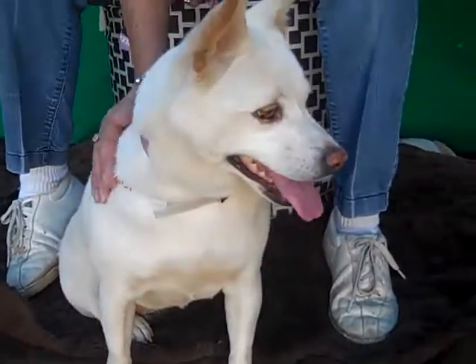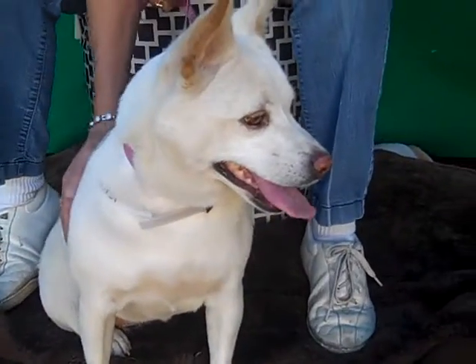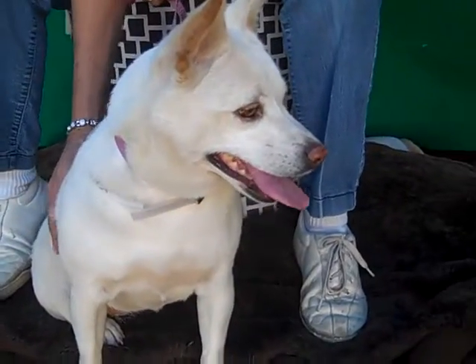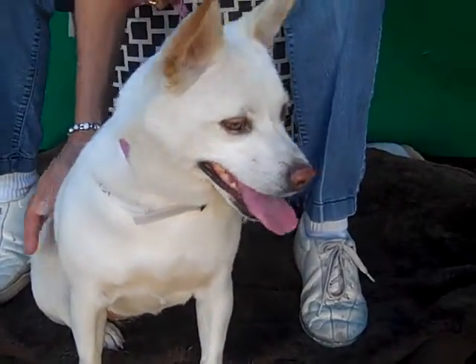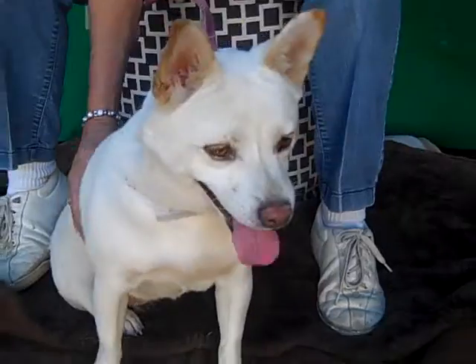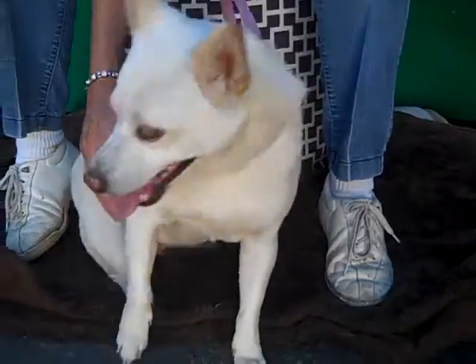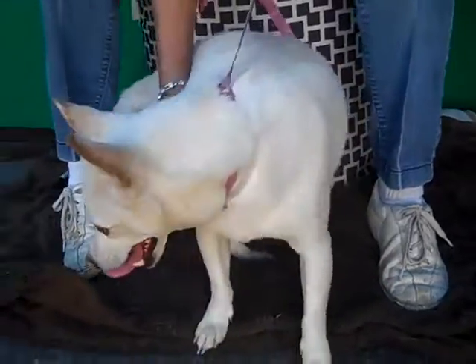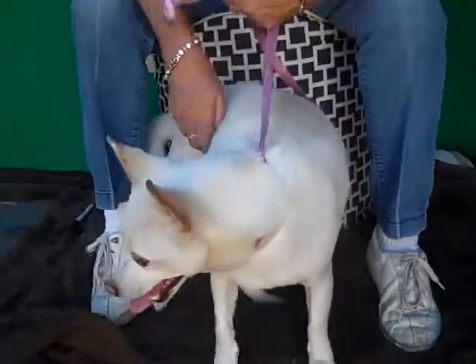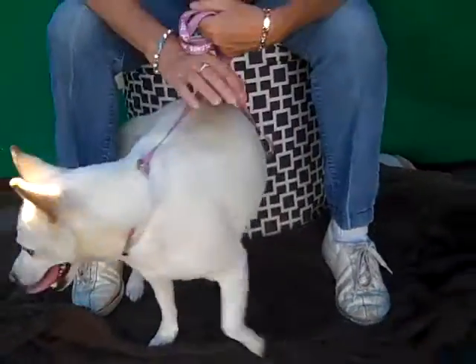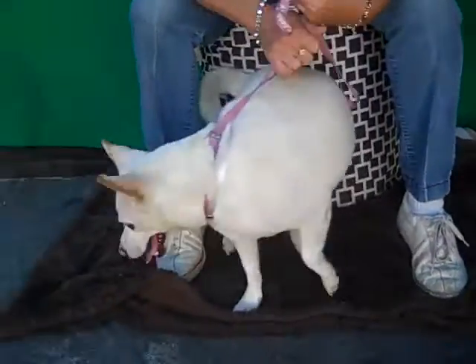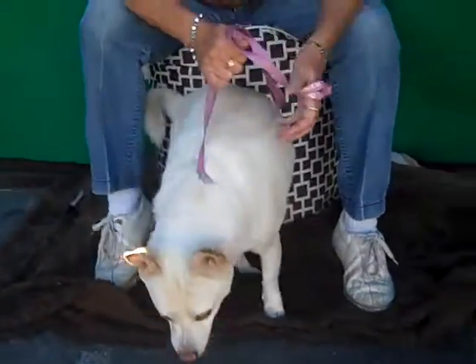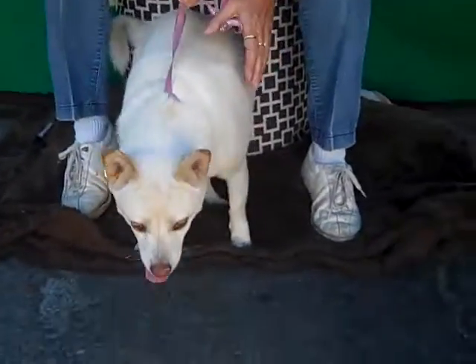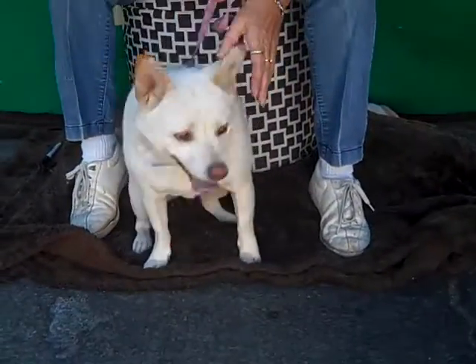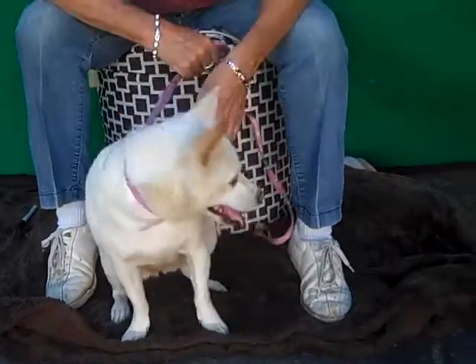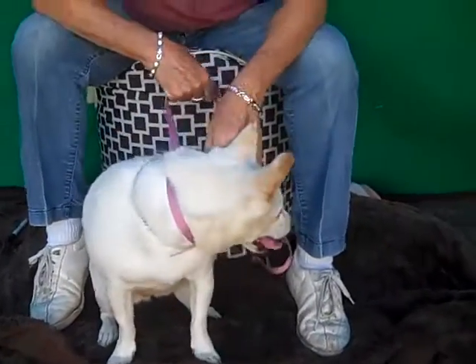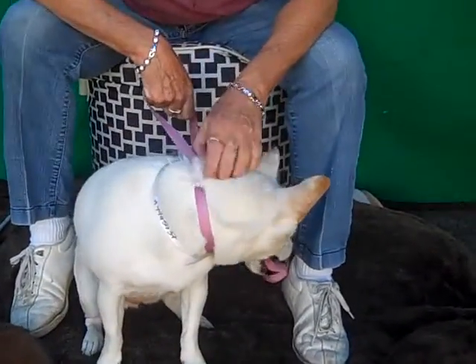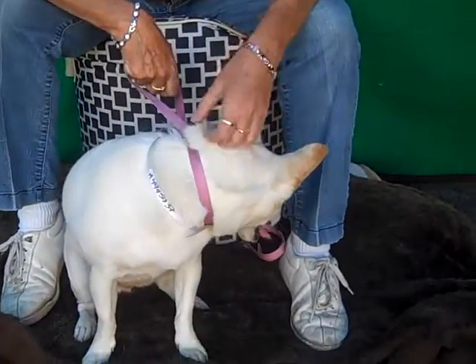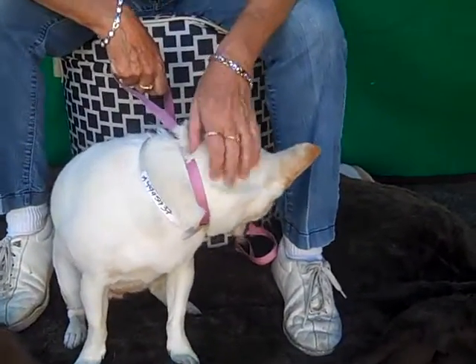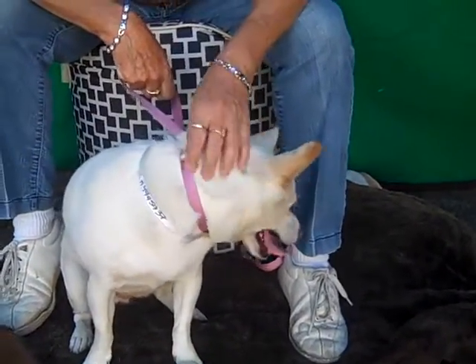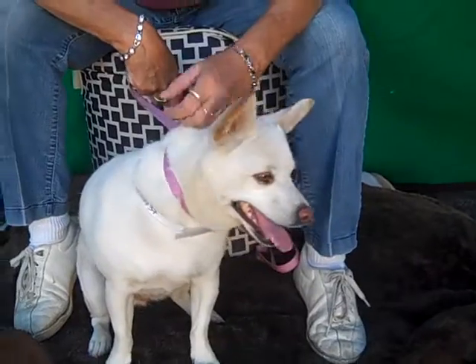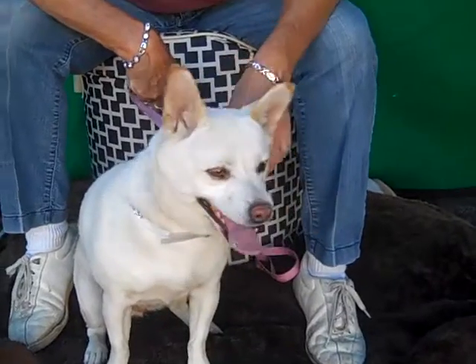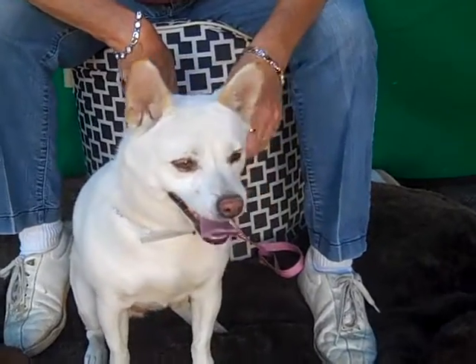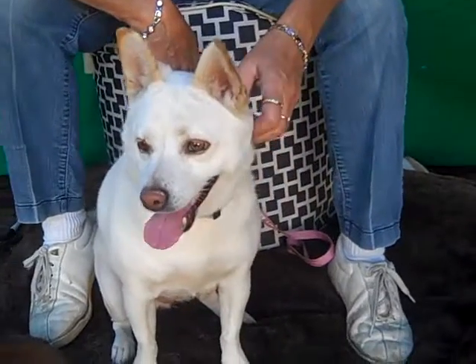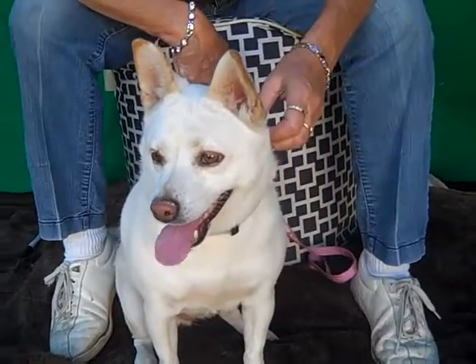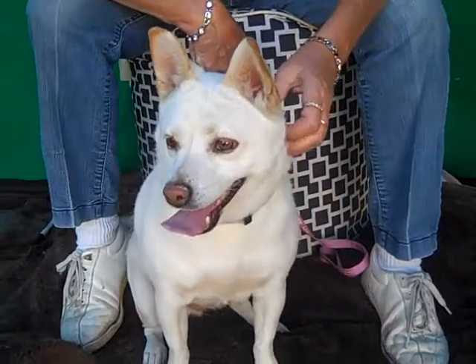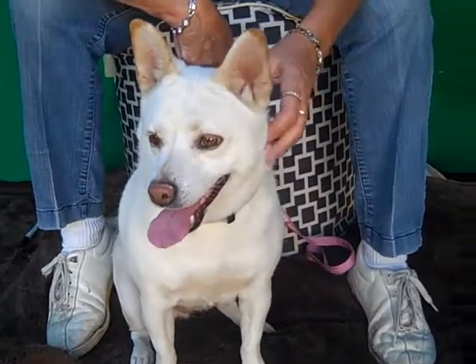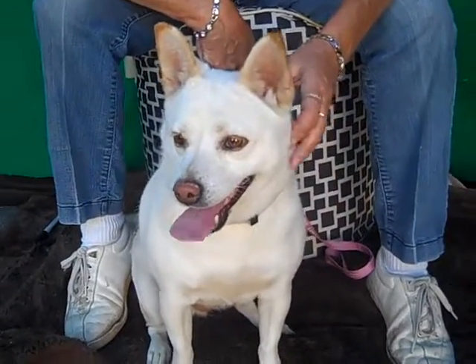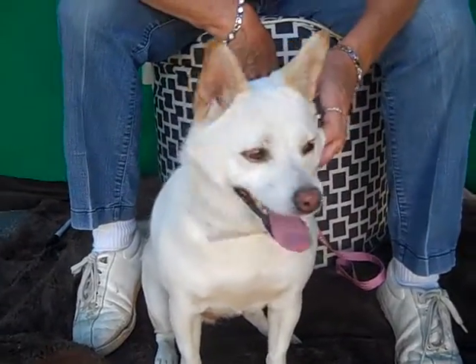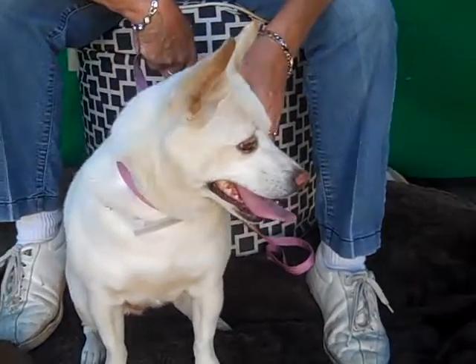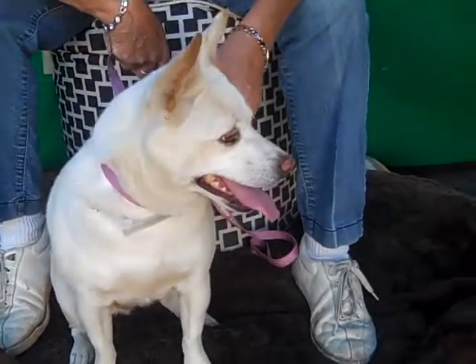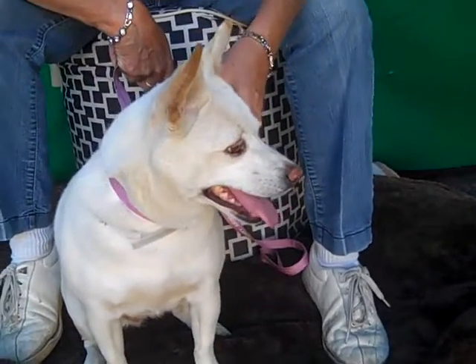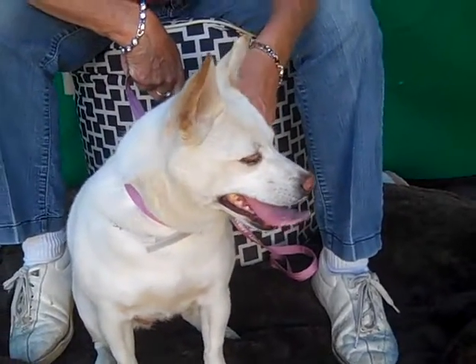You're a pretty, pretty girl. Yes you are. I don't know why they gave you the name Chappie, but good enough. Somebody come on down to the Baldwin Park Shelter and meet Chappie and take her home. Give her a new start. Come on, kiddo.